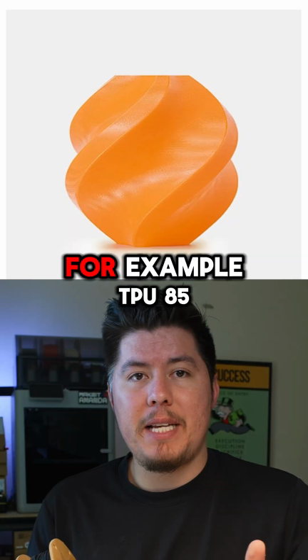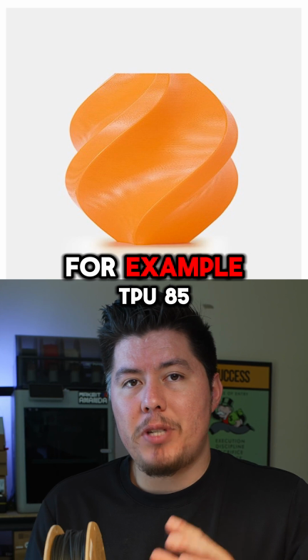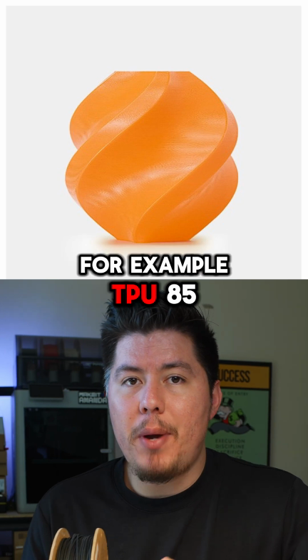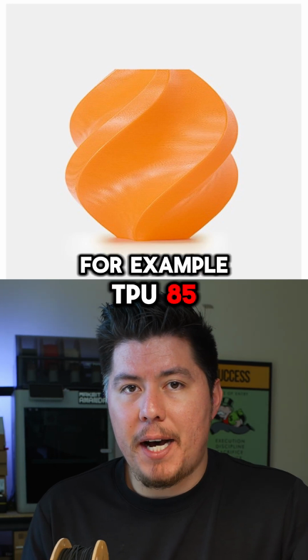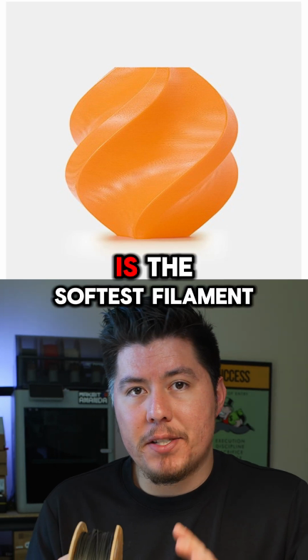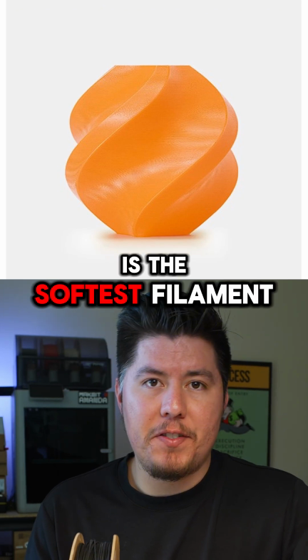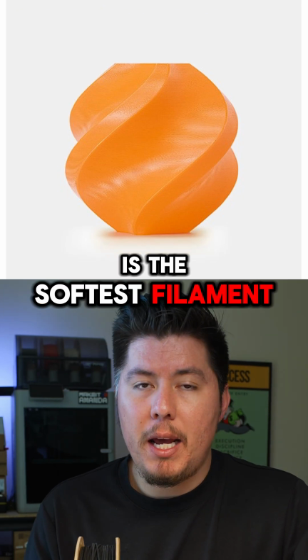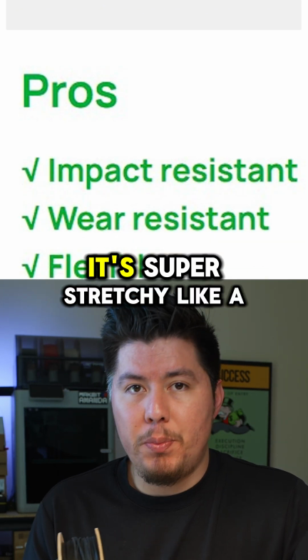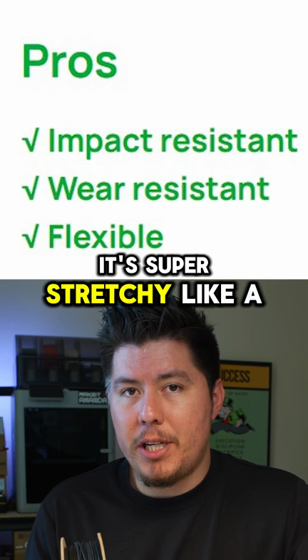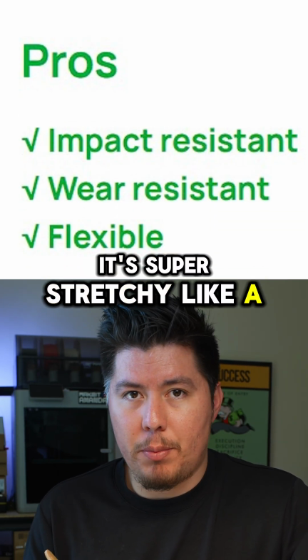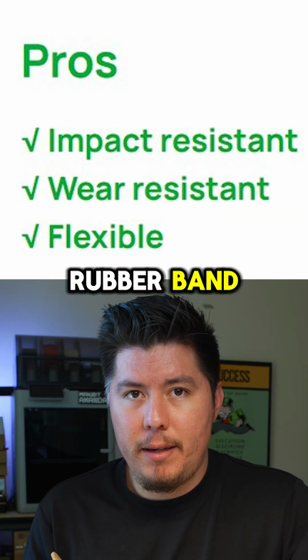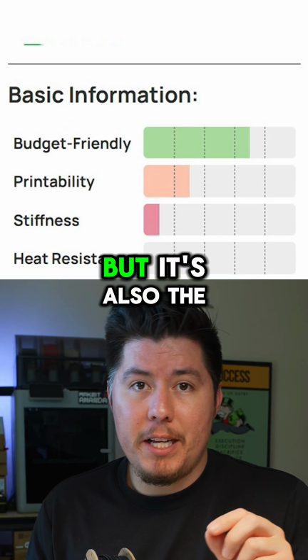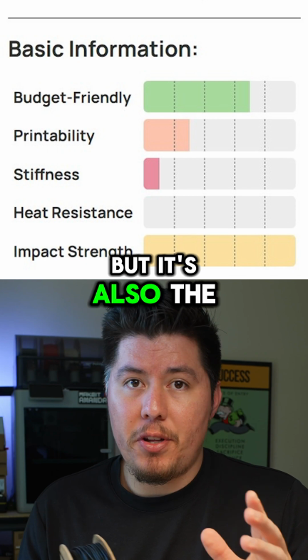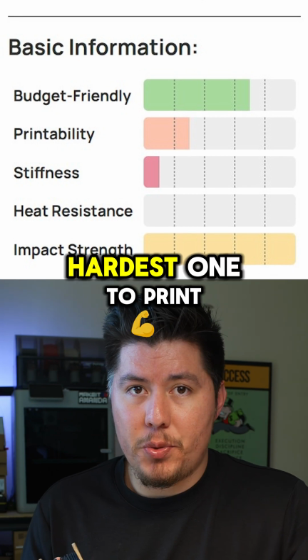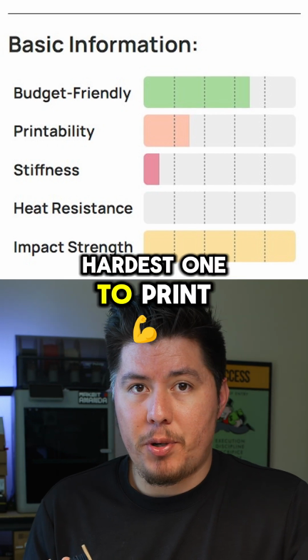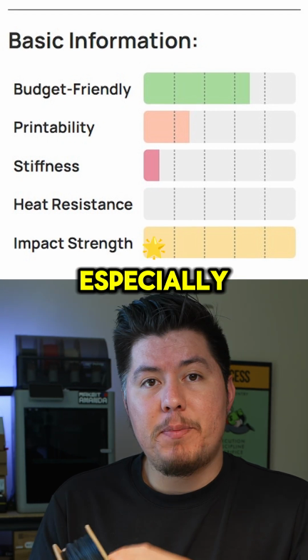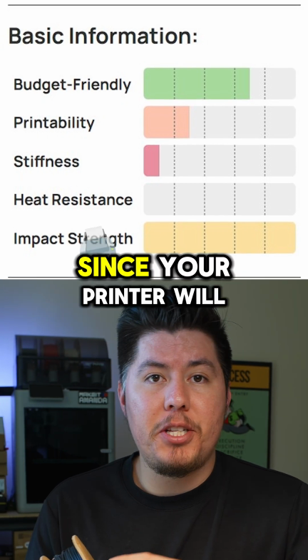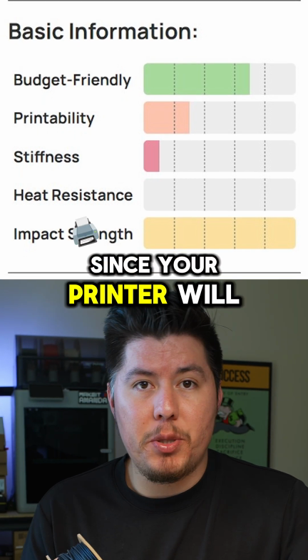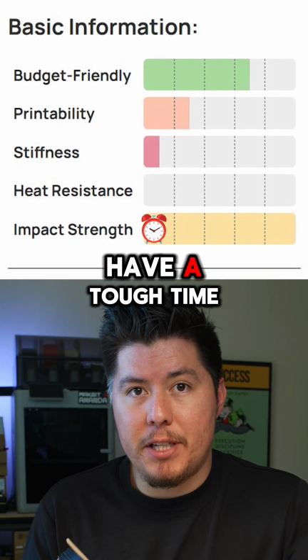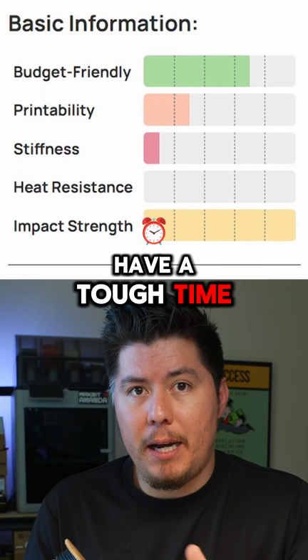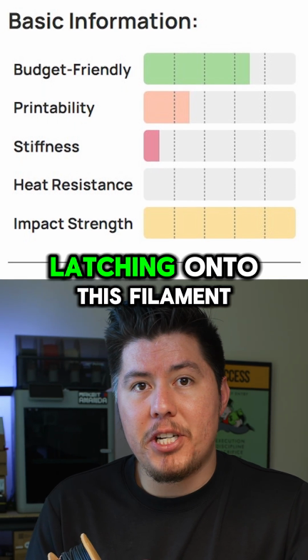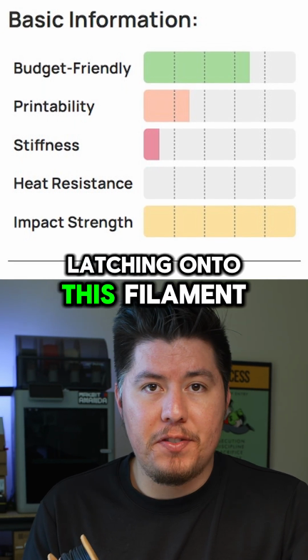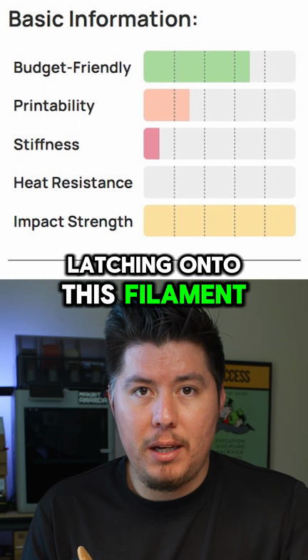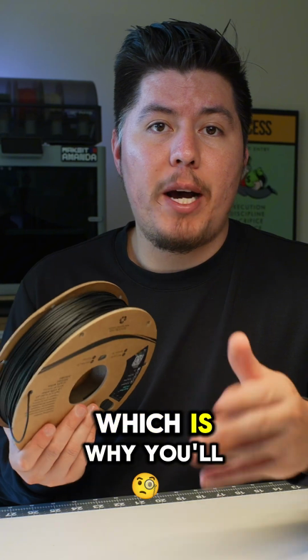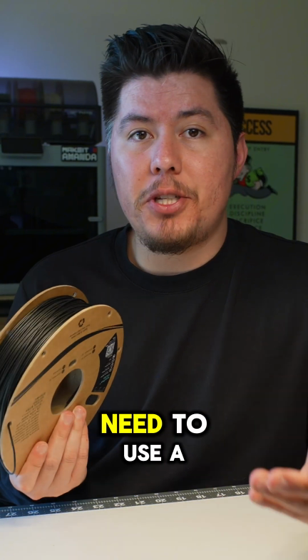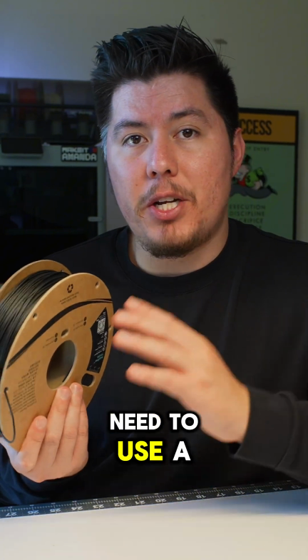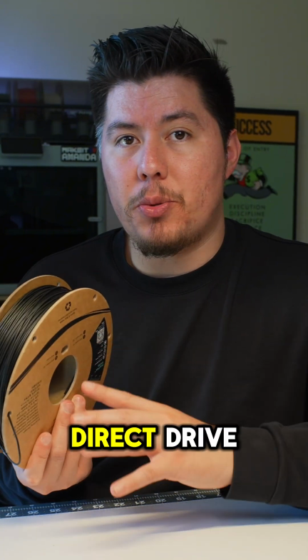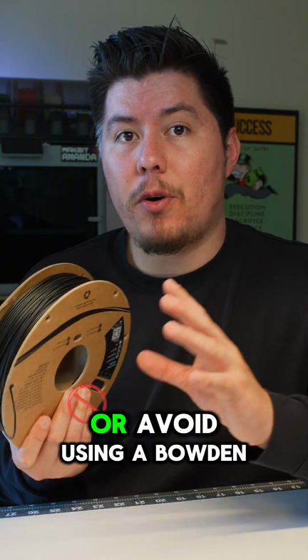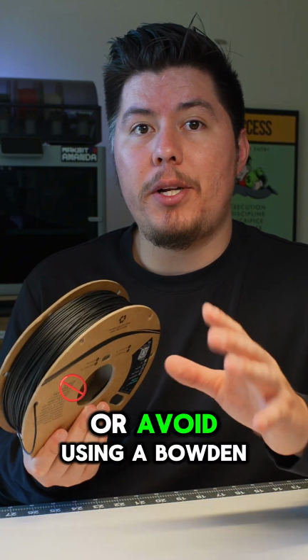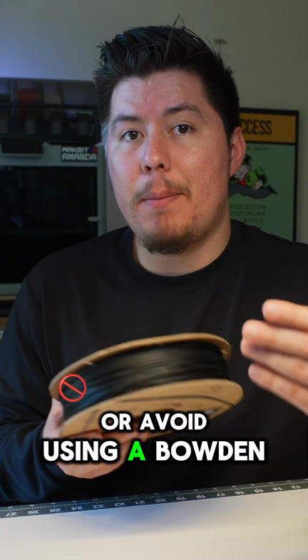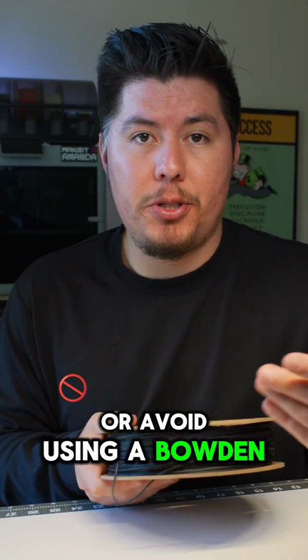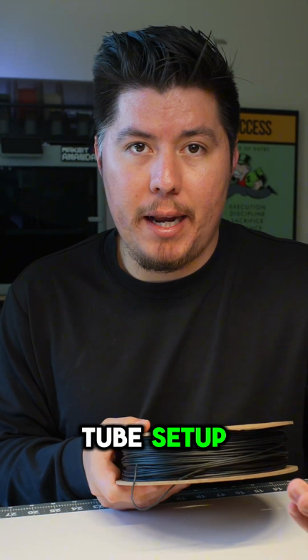TPU-85 is the softest filament — it's super stretchy like a rubber band, but it's also the hardest one to print, especially since your printer will have a tough time latching onto this filament. That's why you'll need to use a direct drive or avoid using a bowden tube setup.